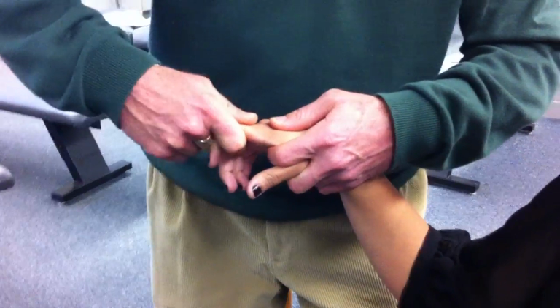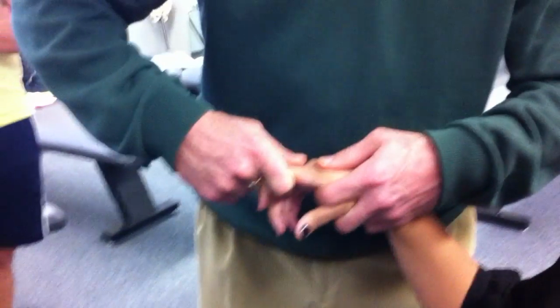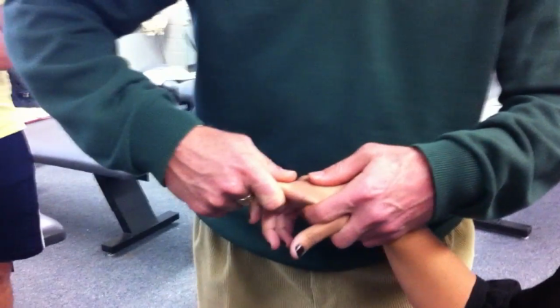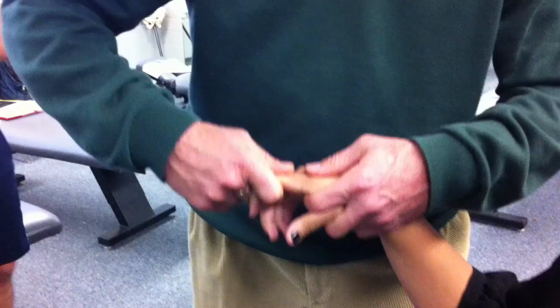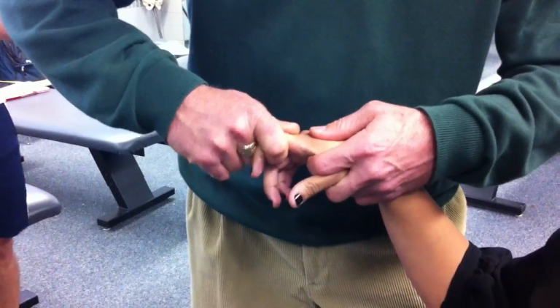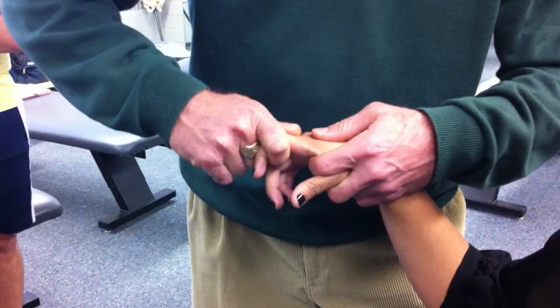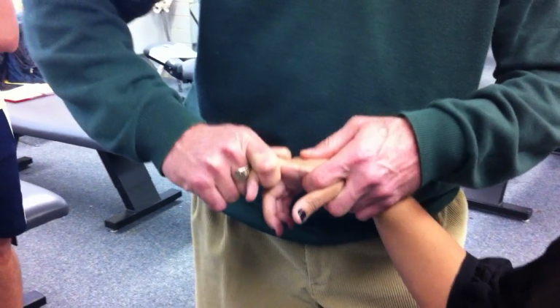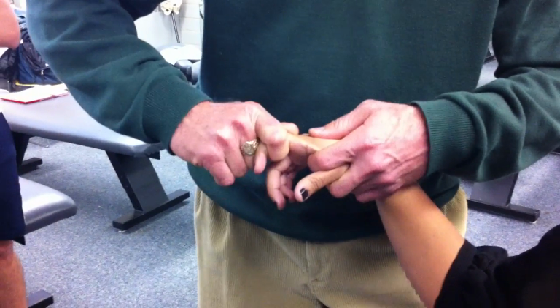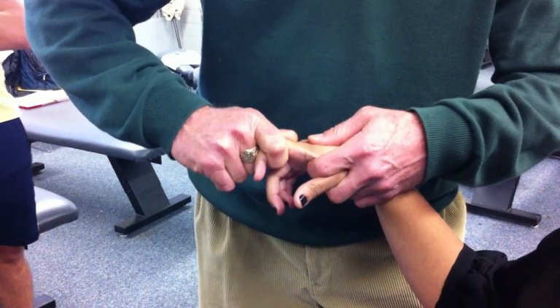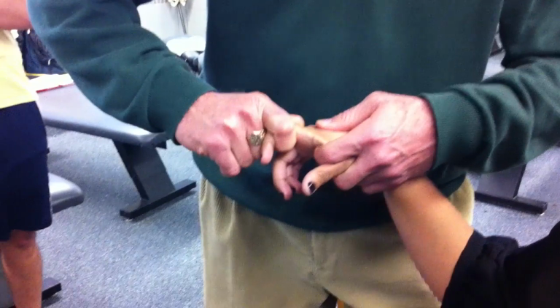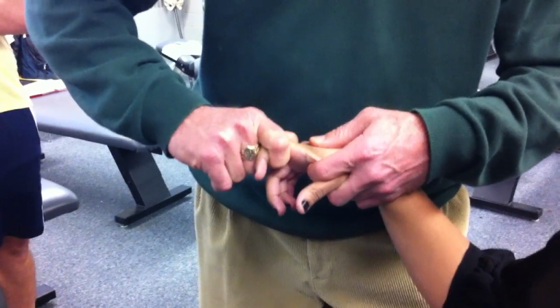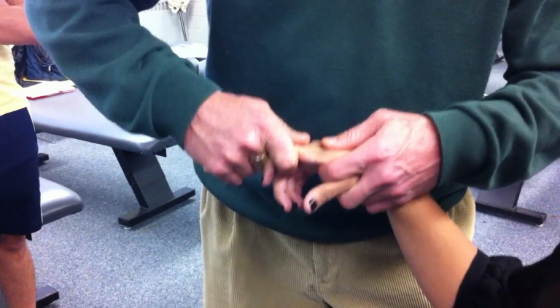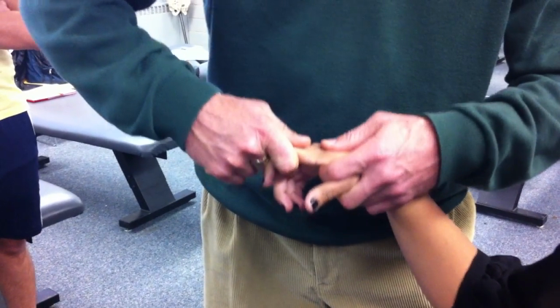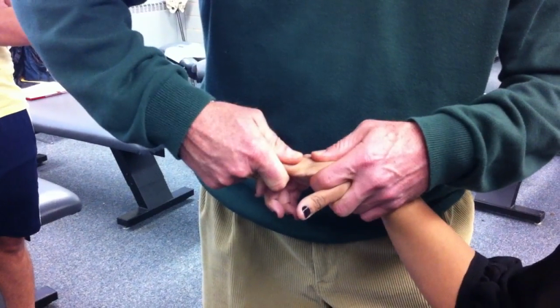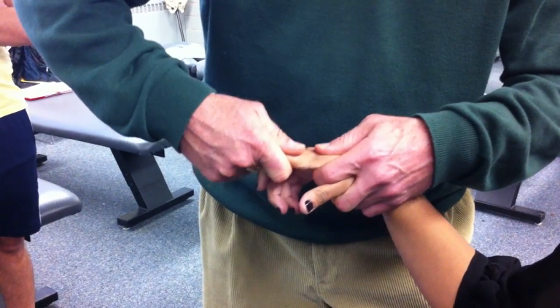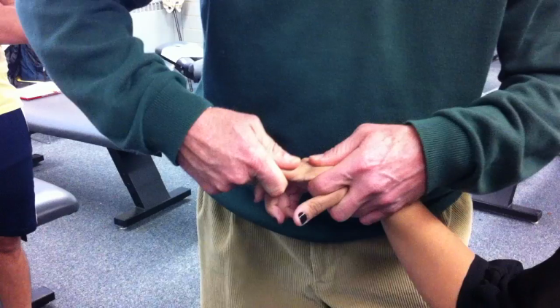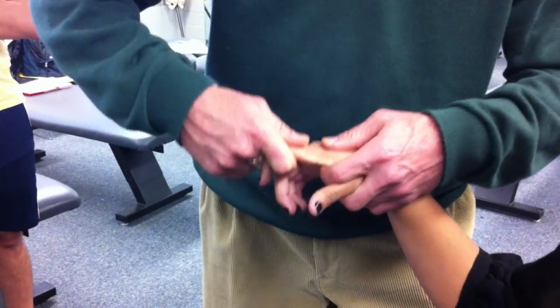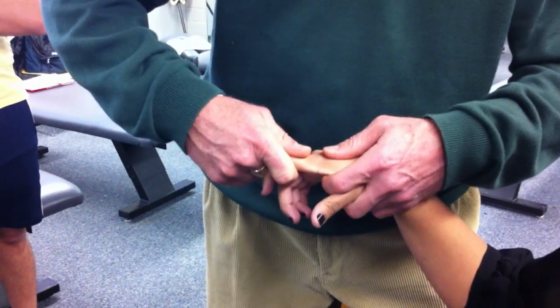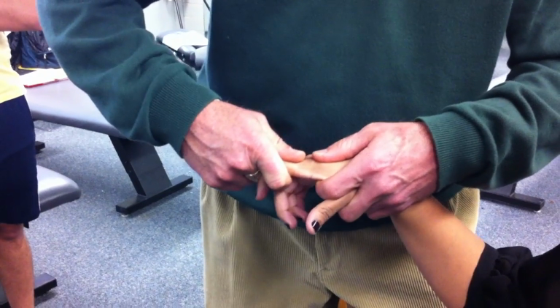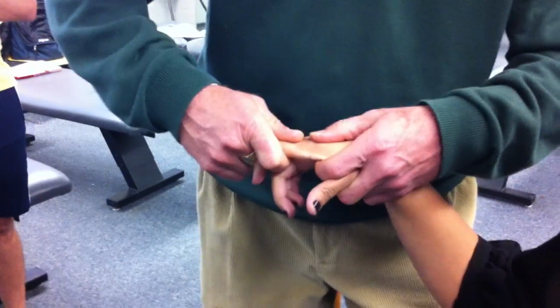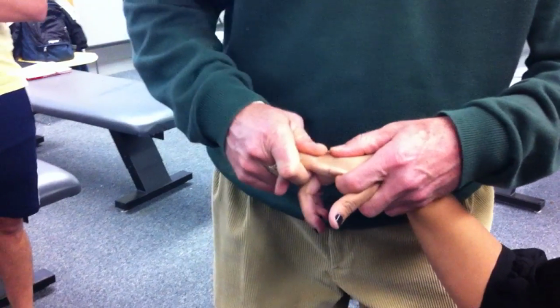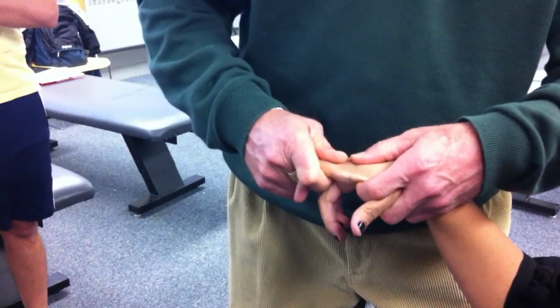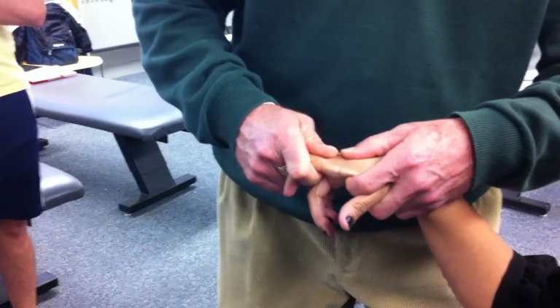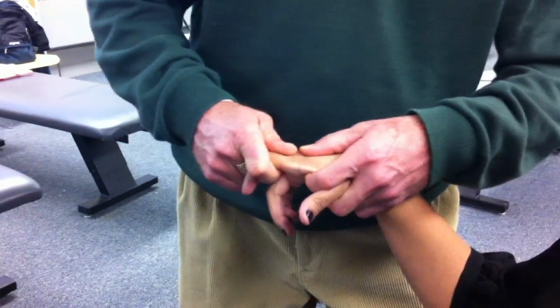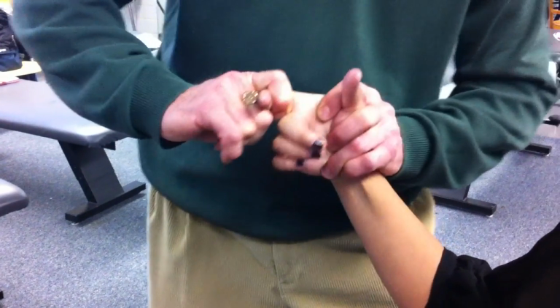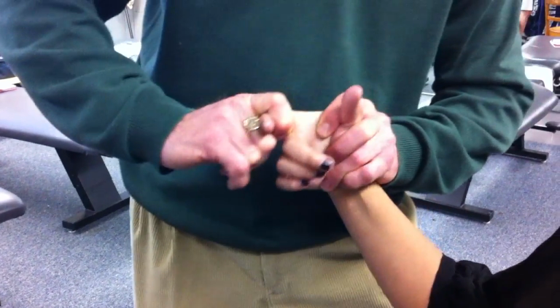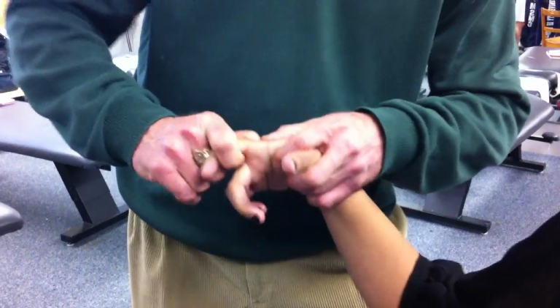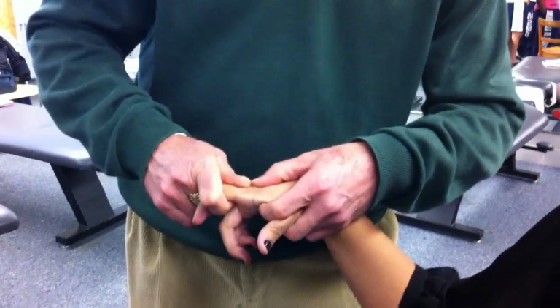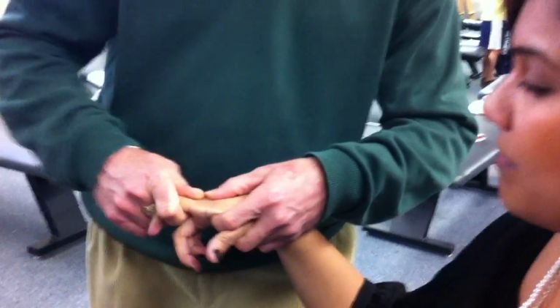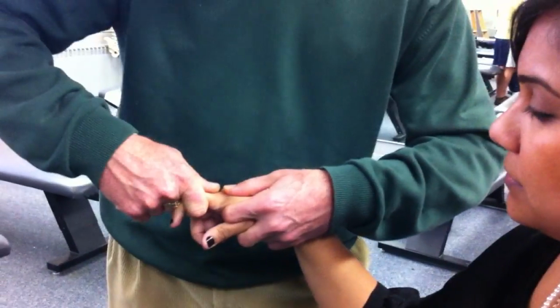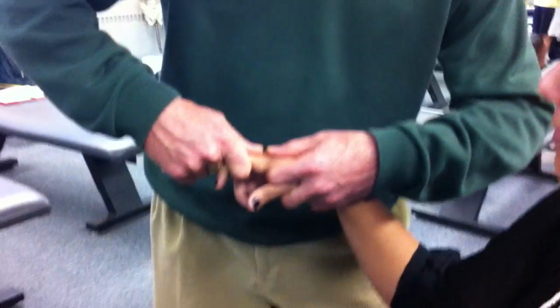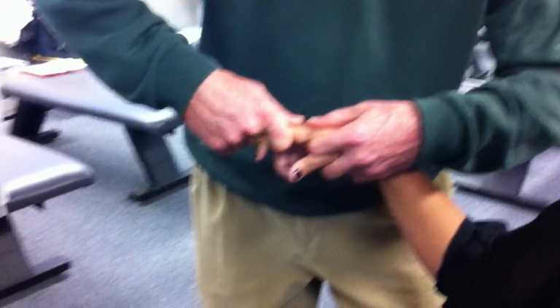Now I'm going to twist. I'm going to rotate into — this would be actually external rotation — spring, spring. Internal rotation, spring, spring. And then finally, this is really a varus tilt, spring, spring, and a valgus tilt, spring, spring.